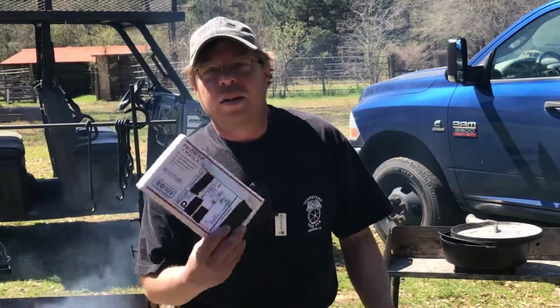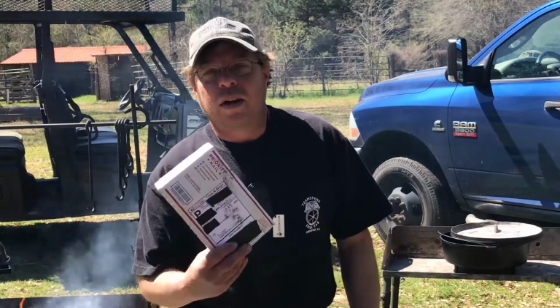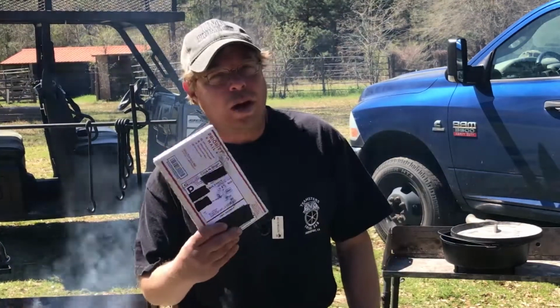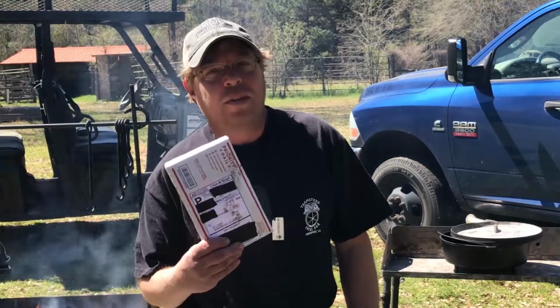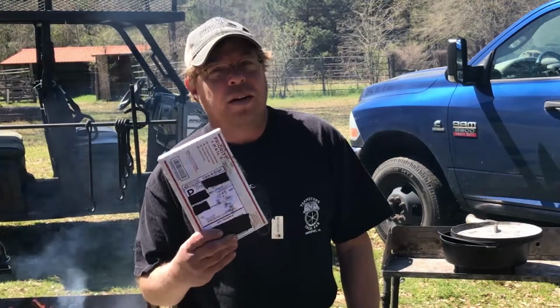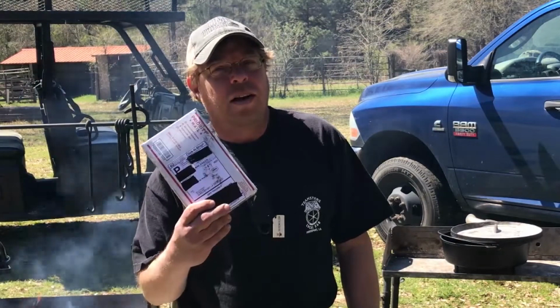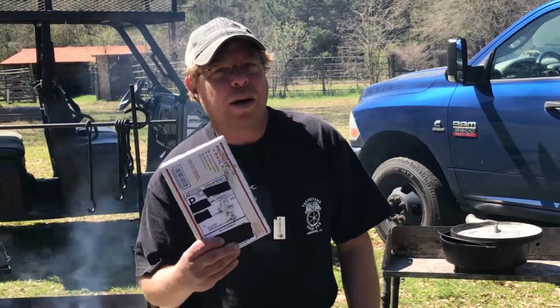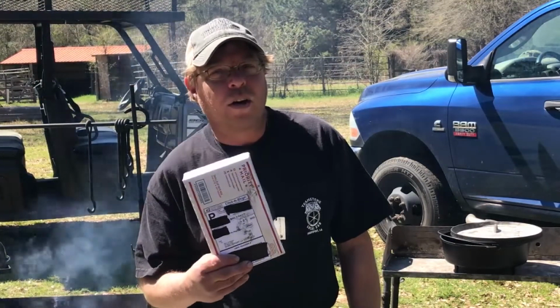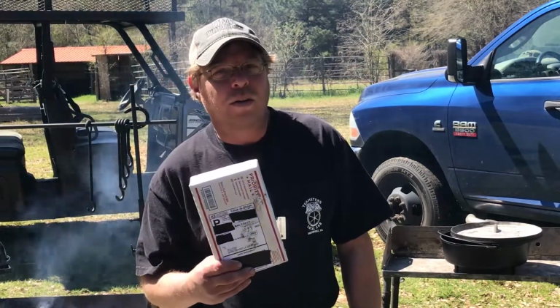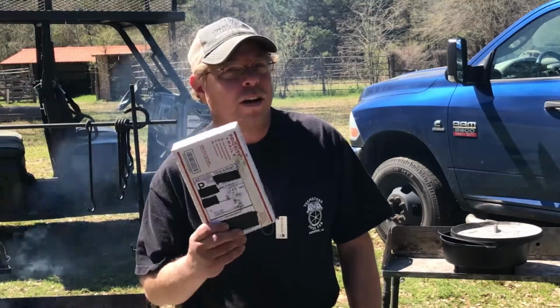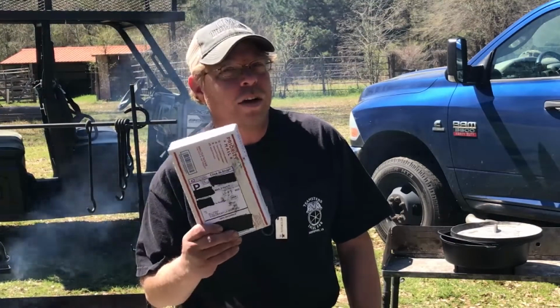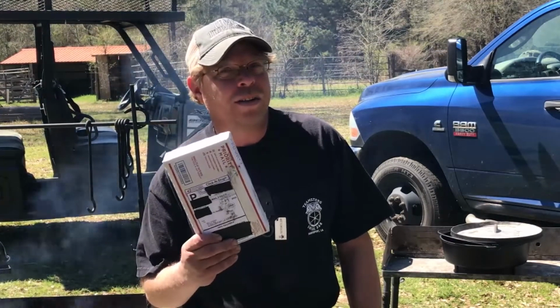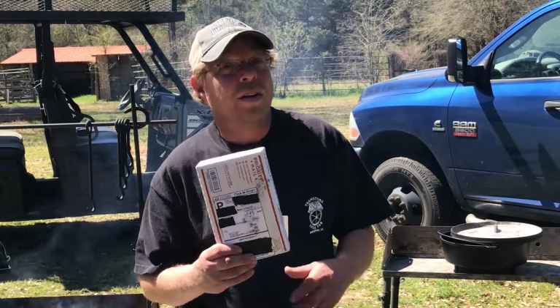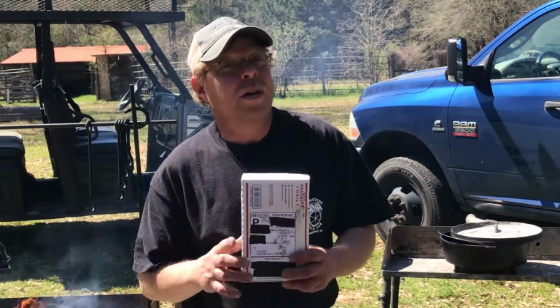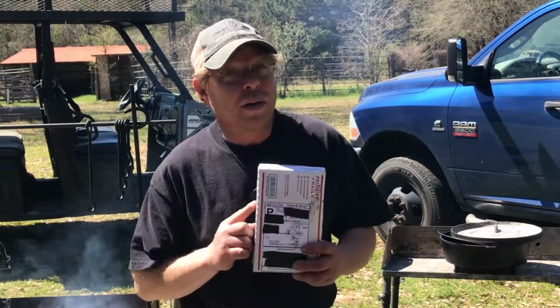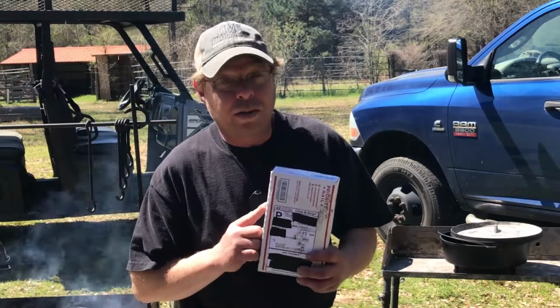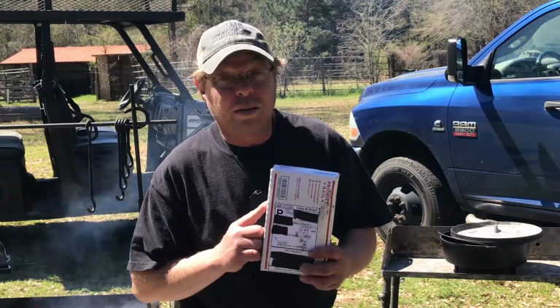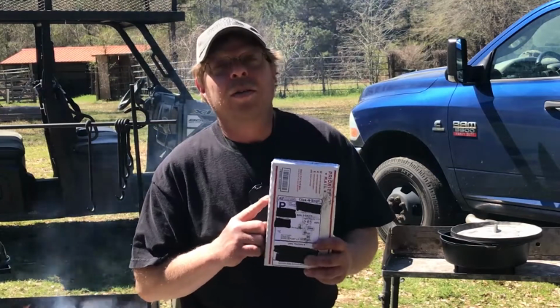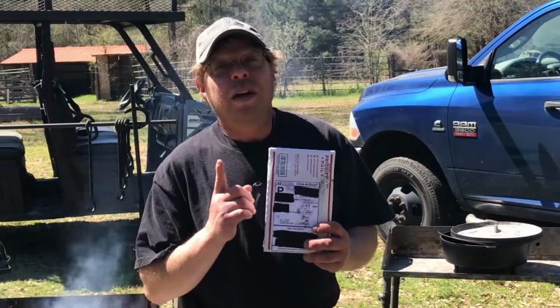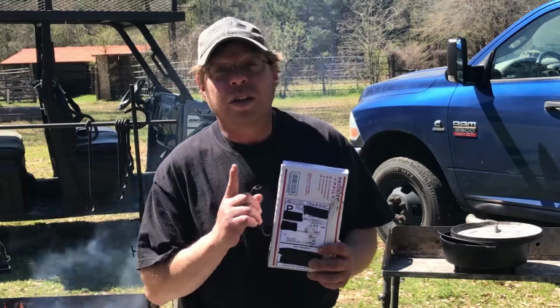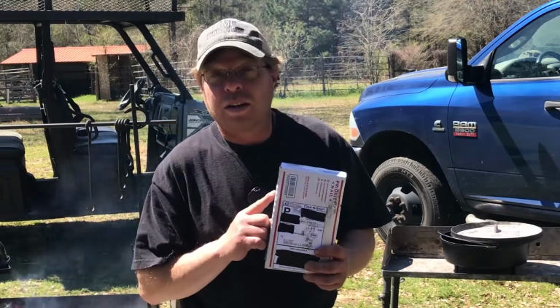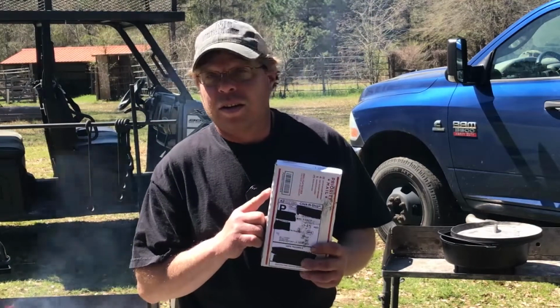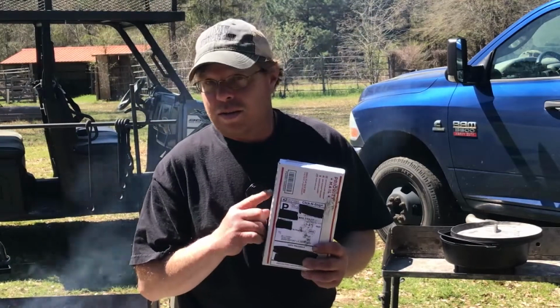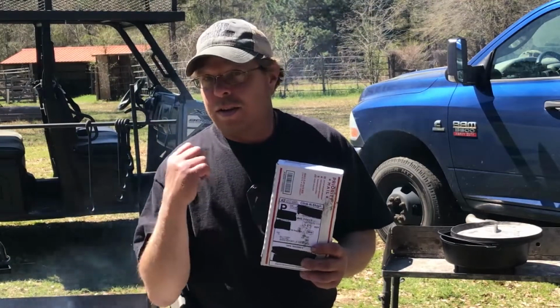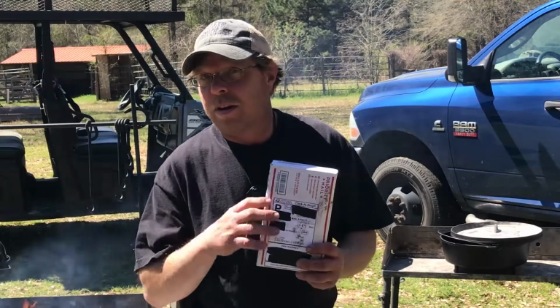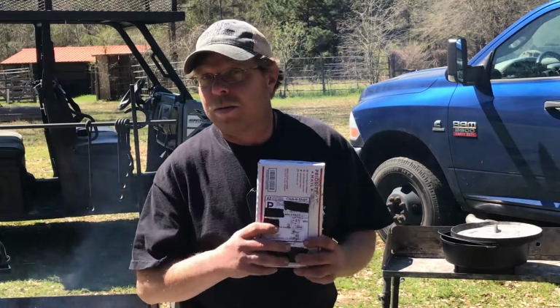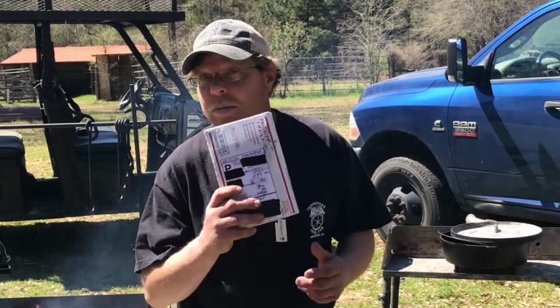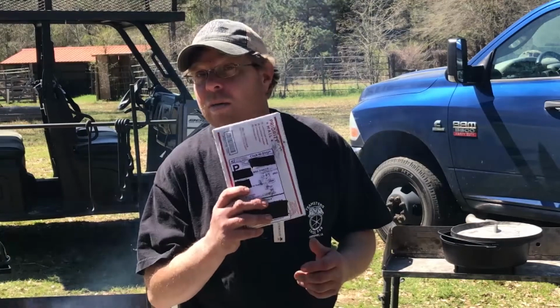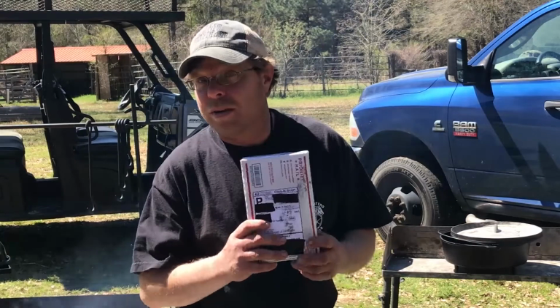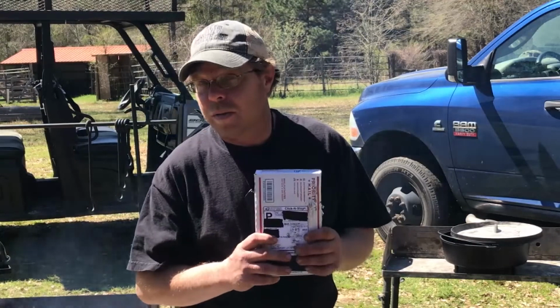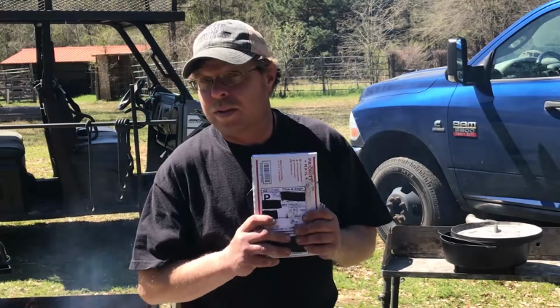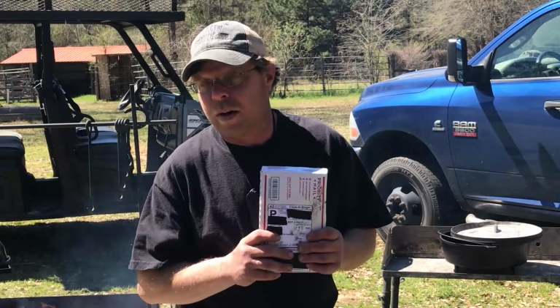Today we have a mail call, and I know what it is. So not only do we have a mail call, but we have a cook that we're going to do that goes along with this mail call.